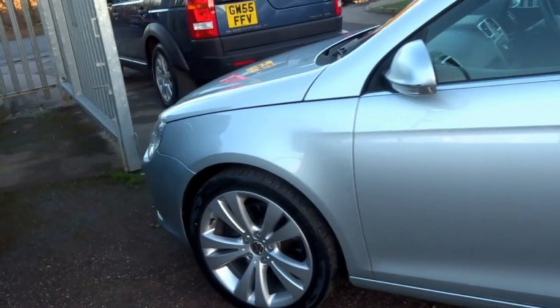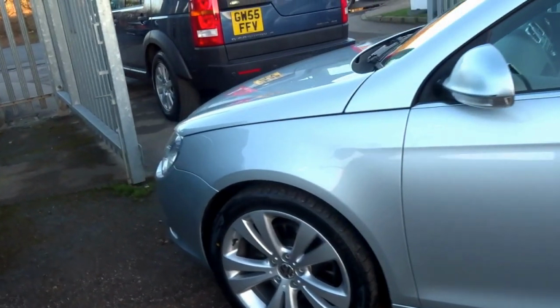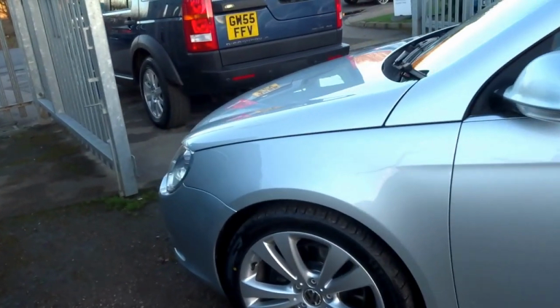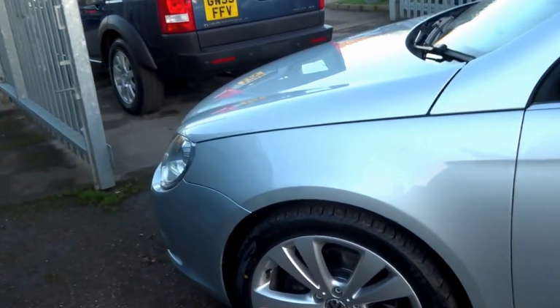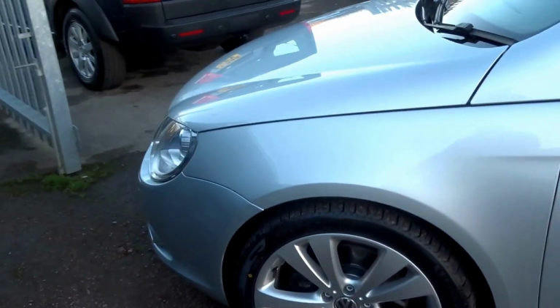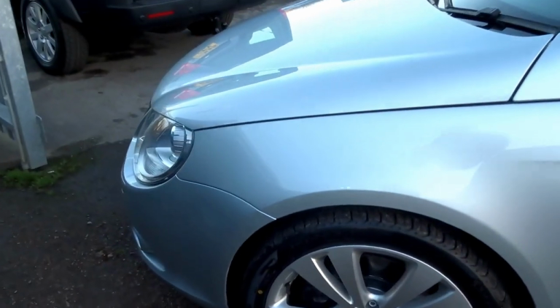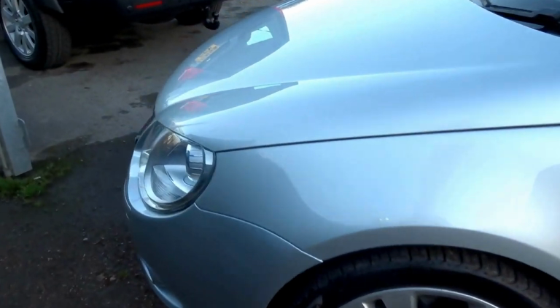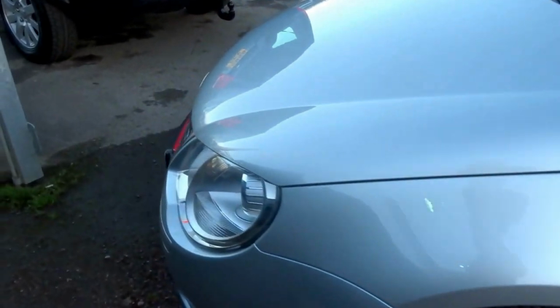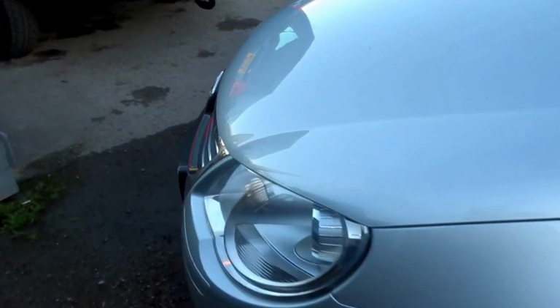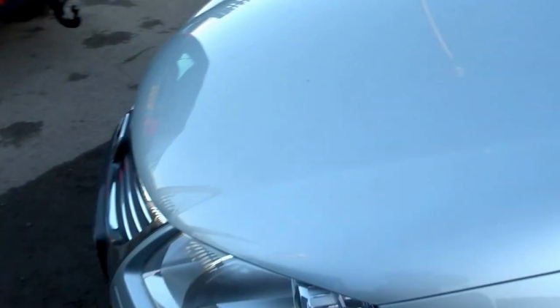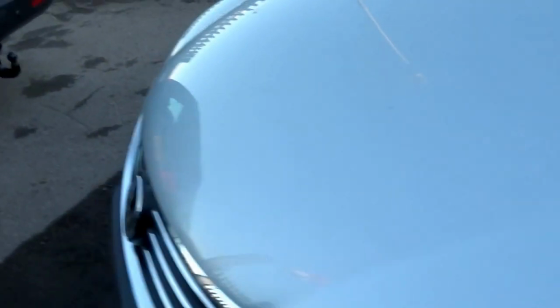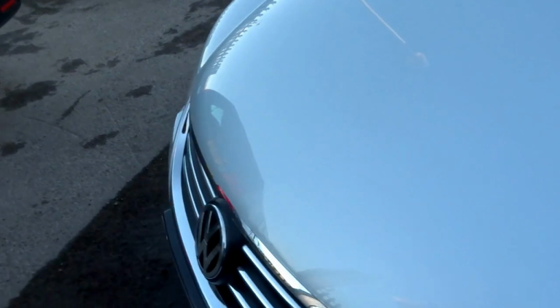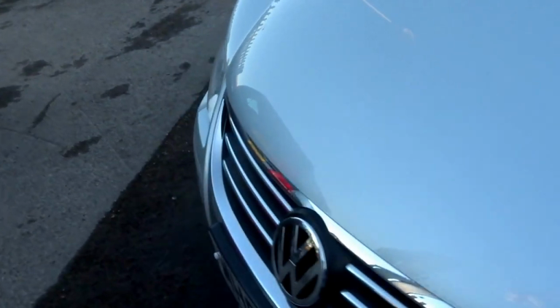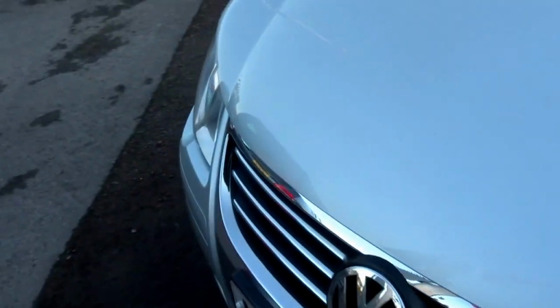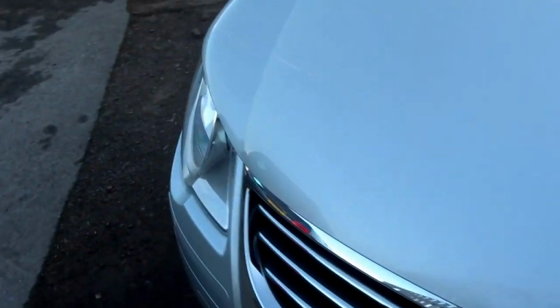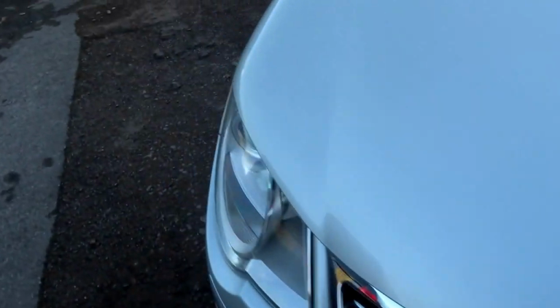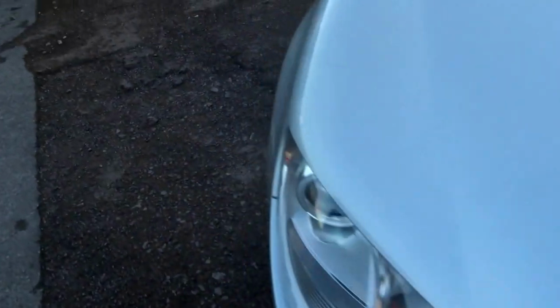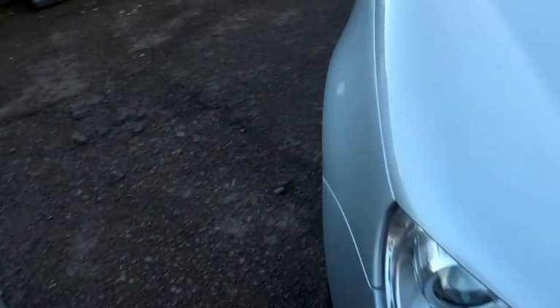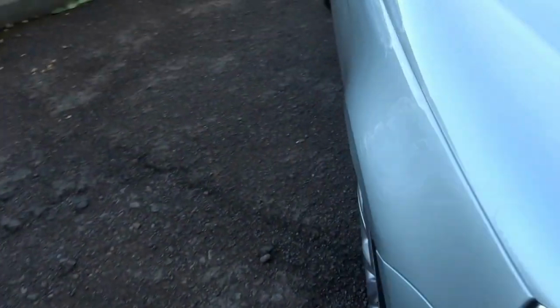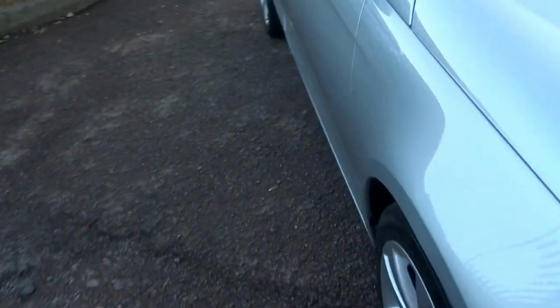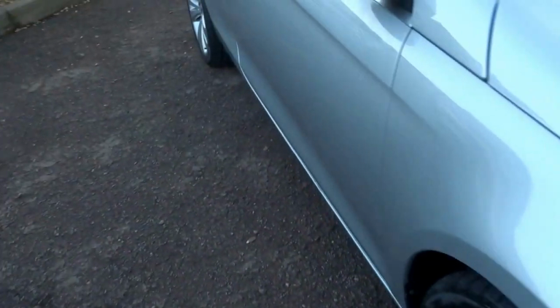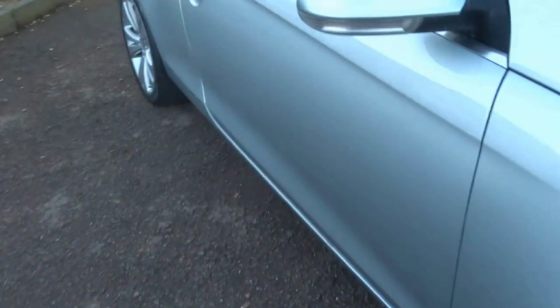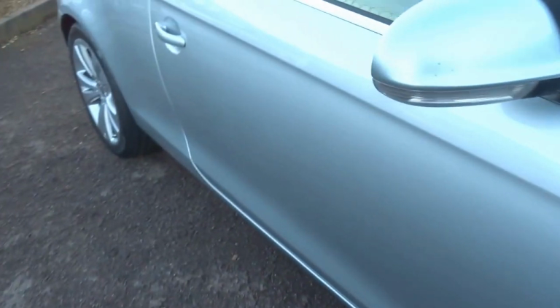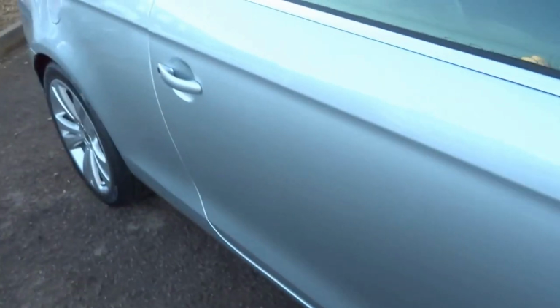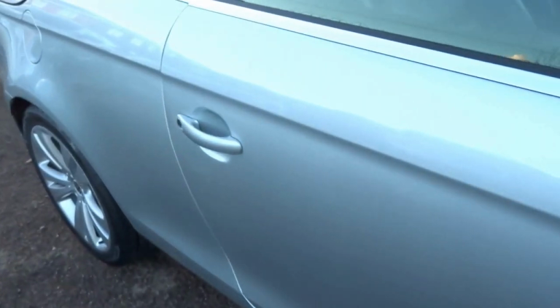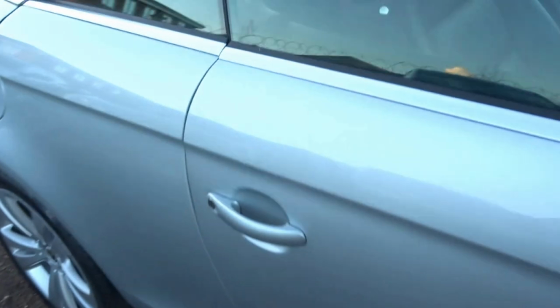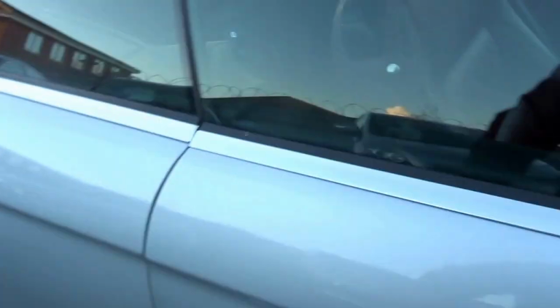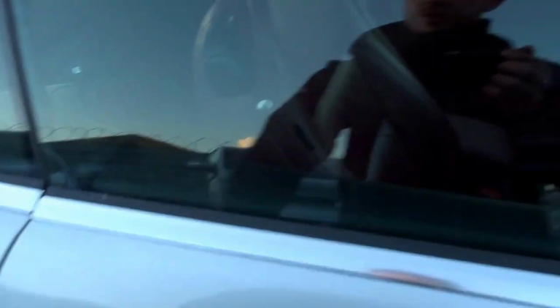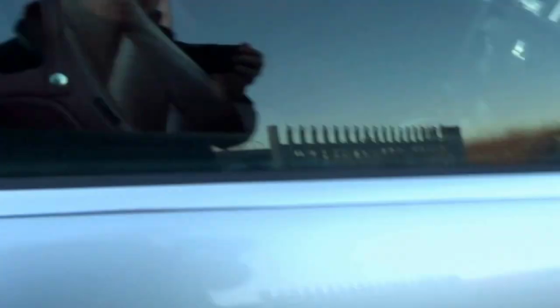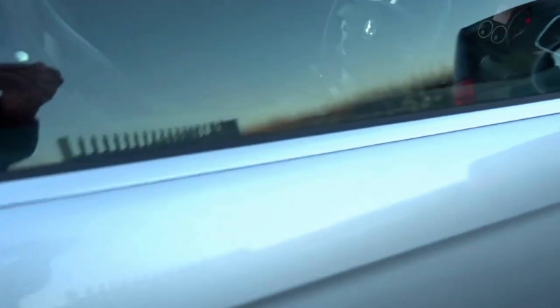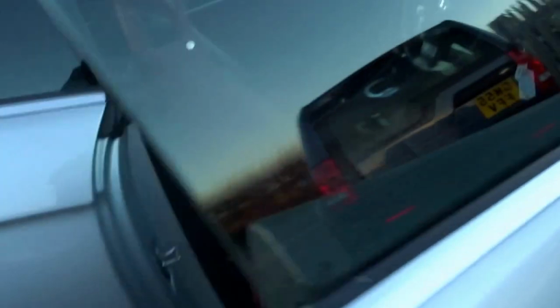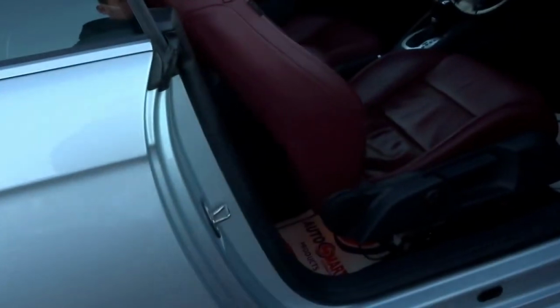Just walk you around the outside. We do very well with these cars — they seem to sell as soon as they come in. So if you do like the look of it, do not hesitate to give us a call and book yourself an appointment.